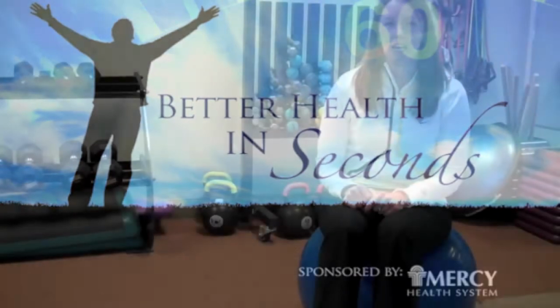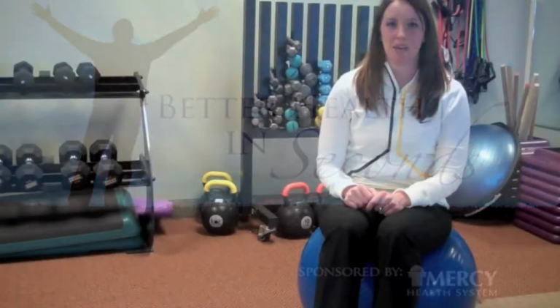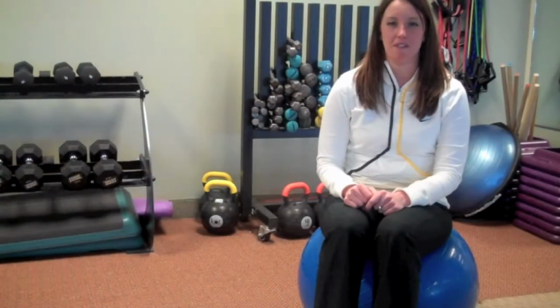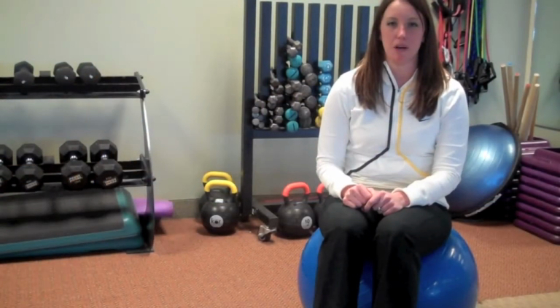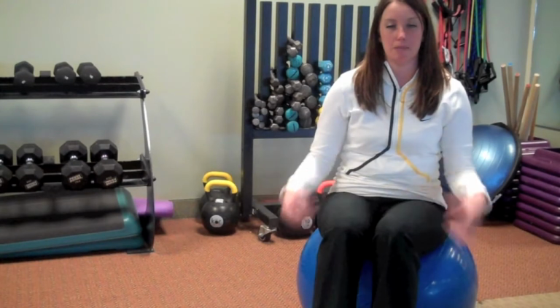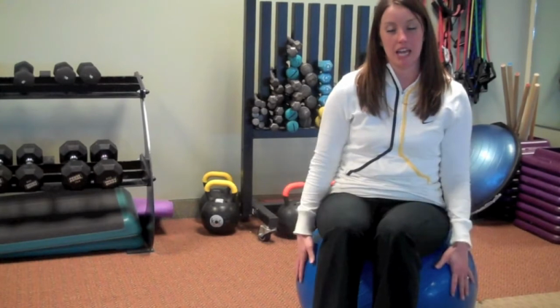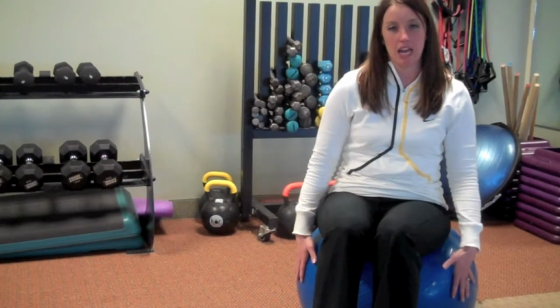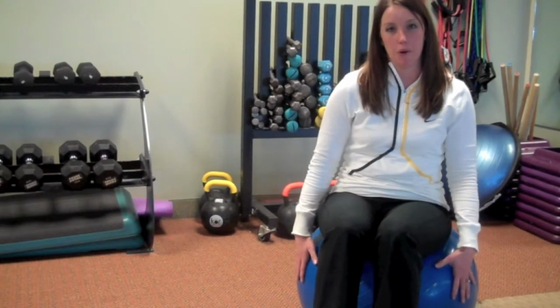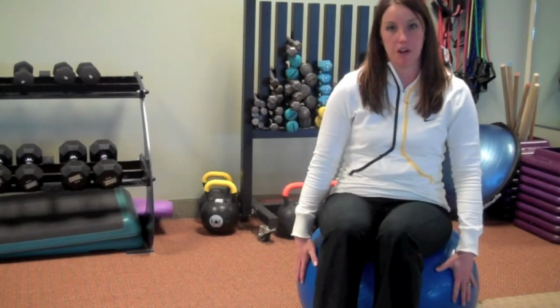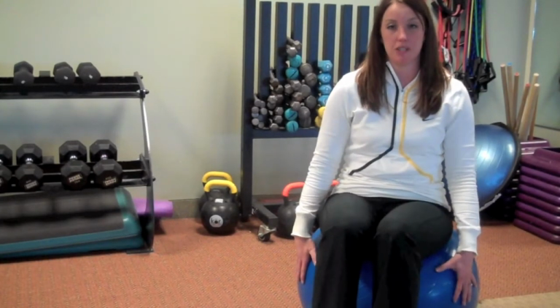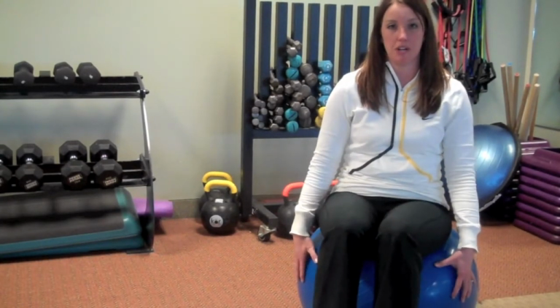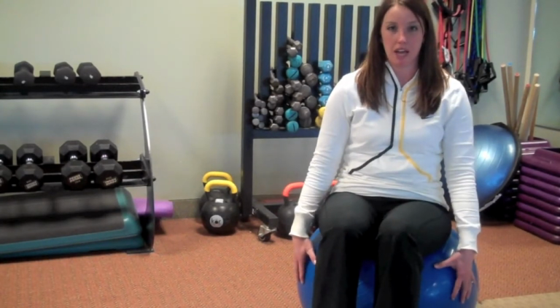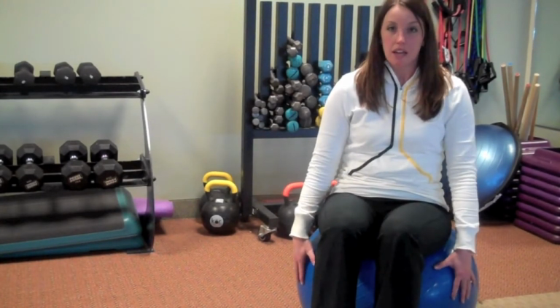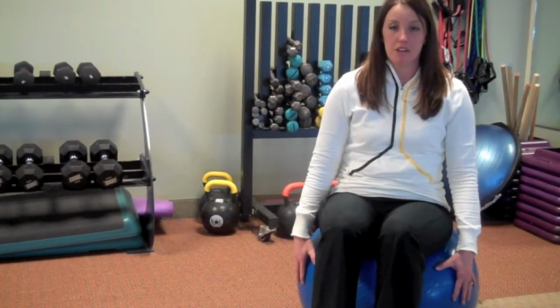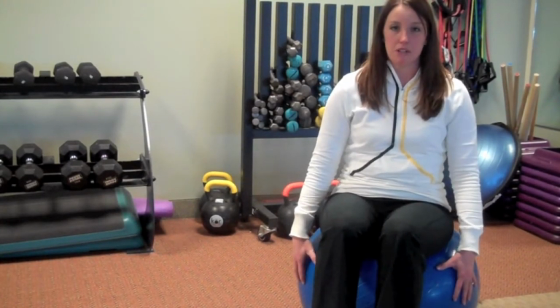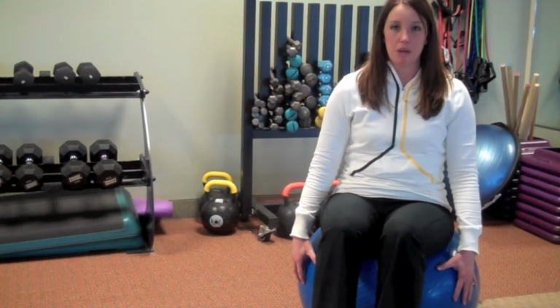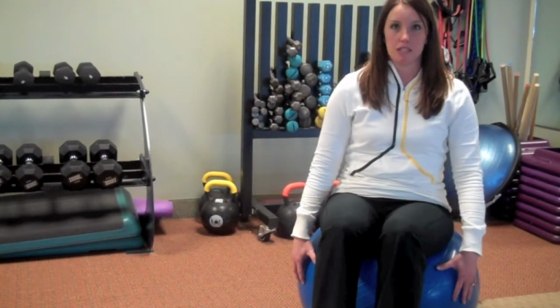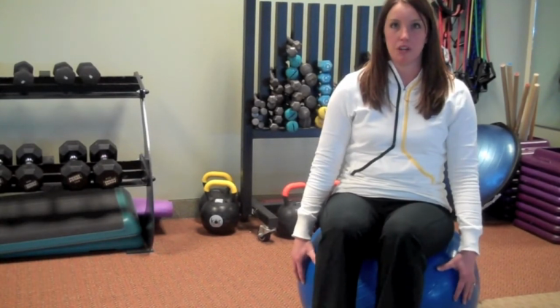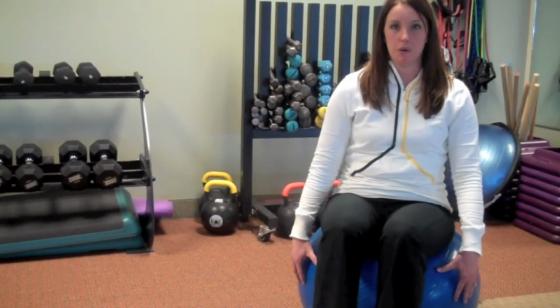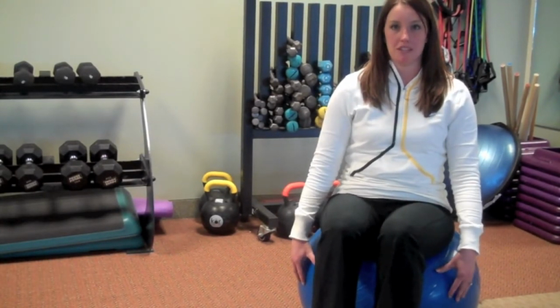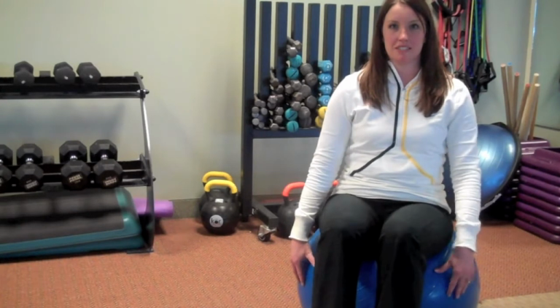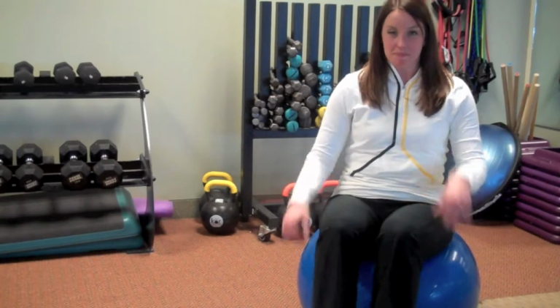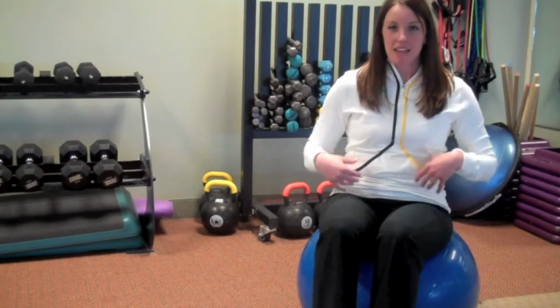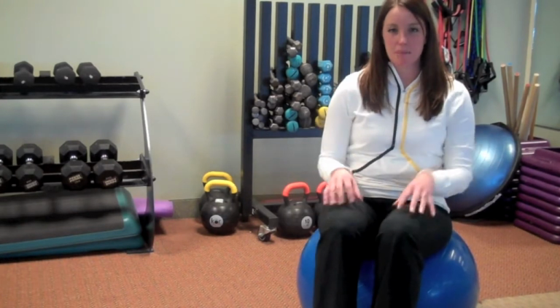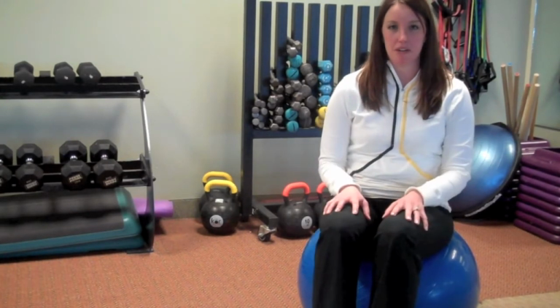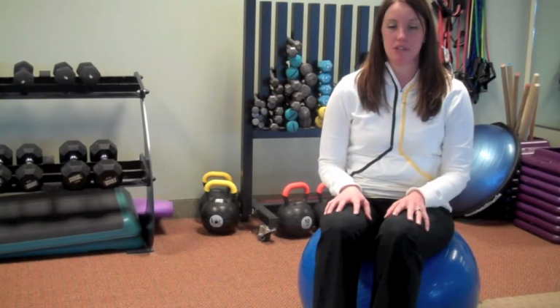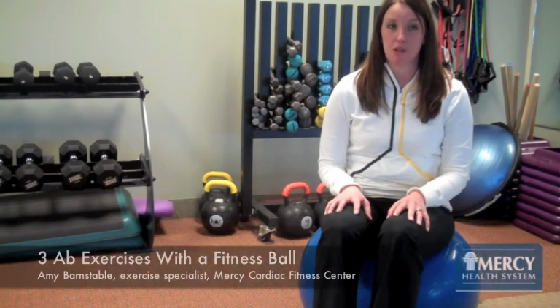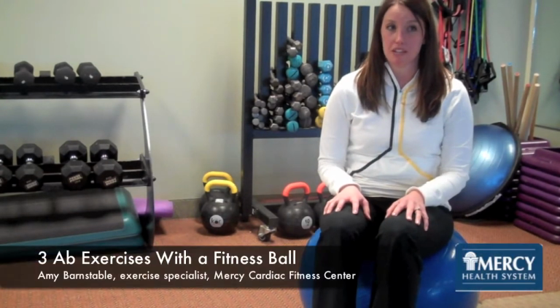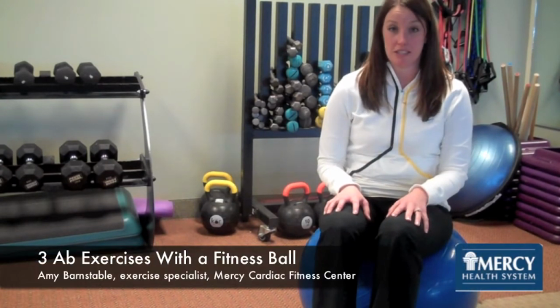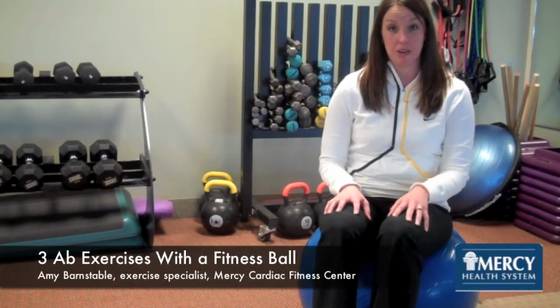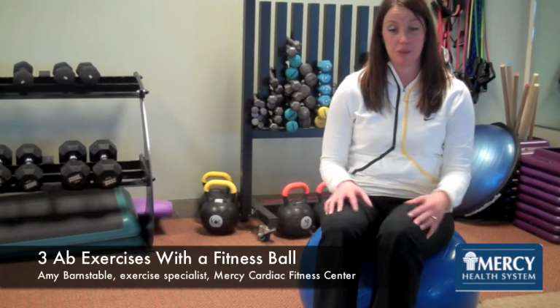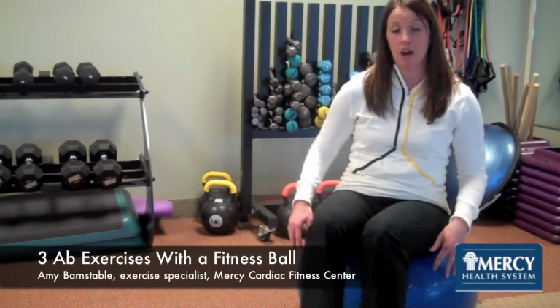Many of you might have a fitness ball like I'm sitting on right now at home or at the gym you work out at. Fitness balls are great ways to work your core muscles and abdominals. I'm going to show you three exercises that you can do on the ball.